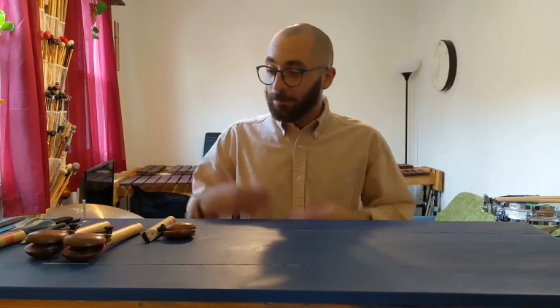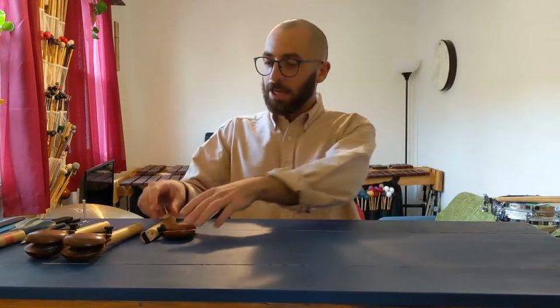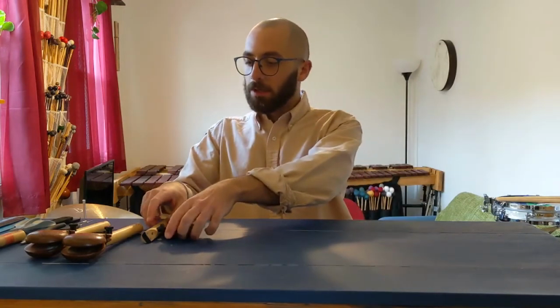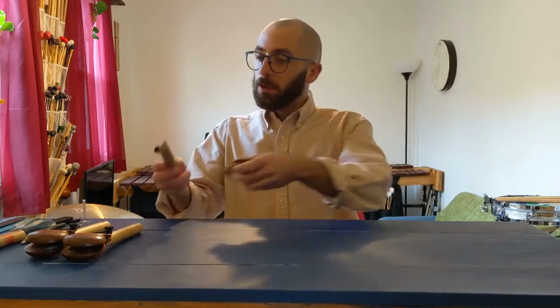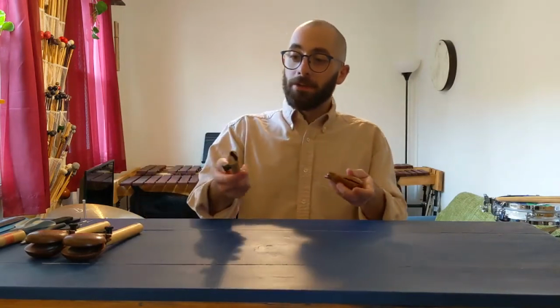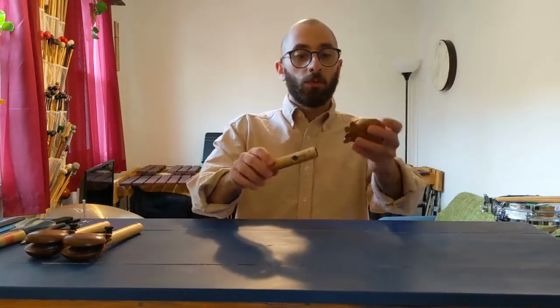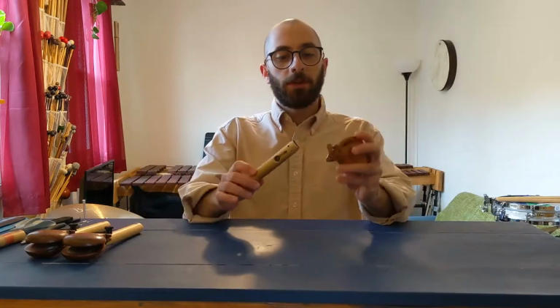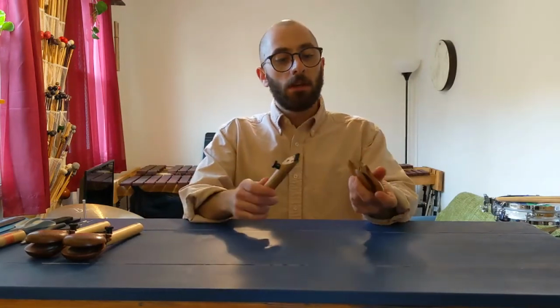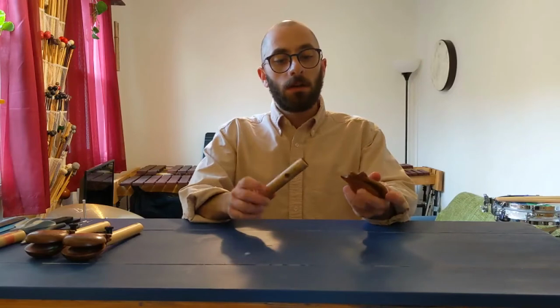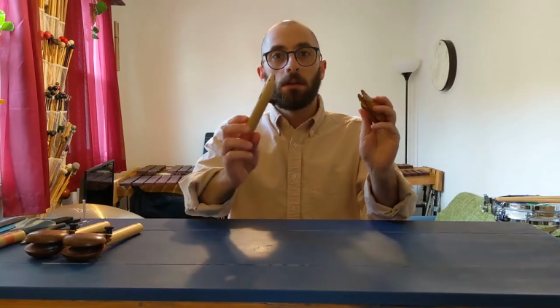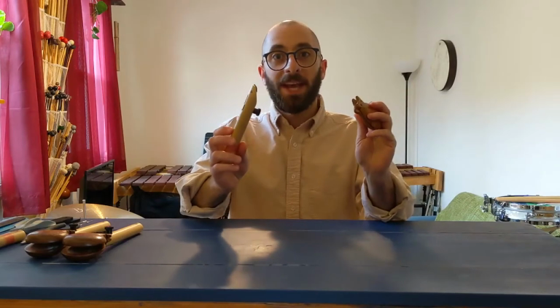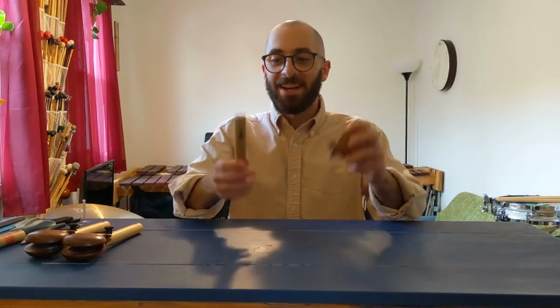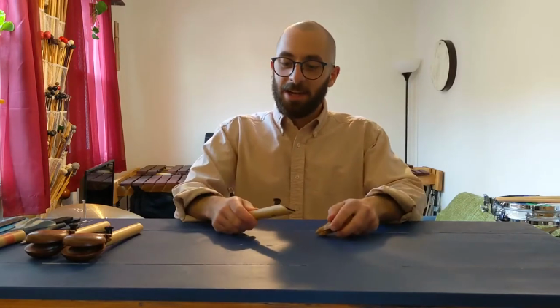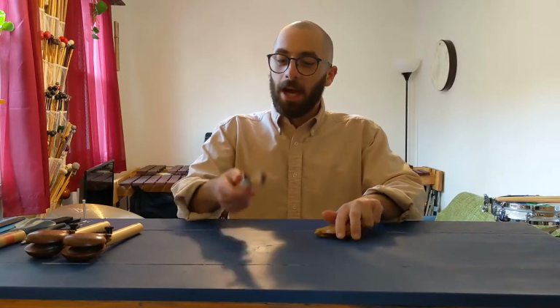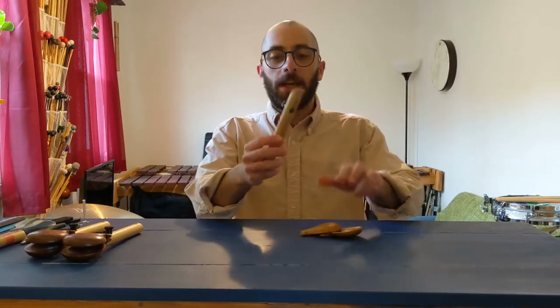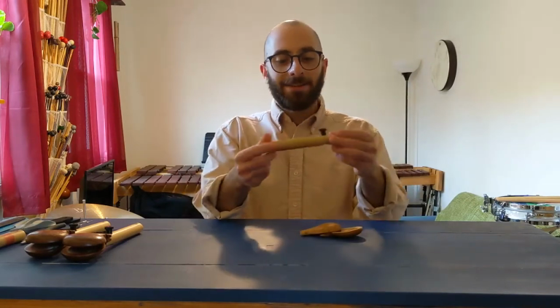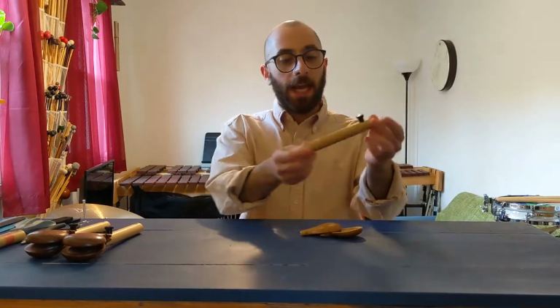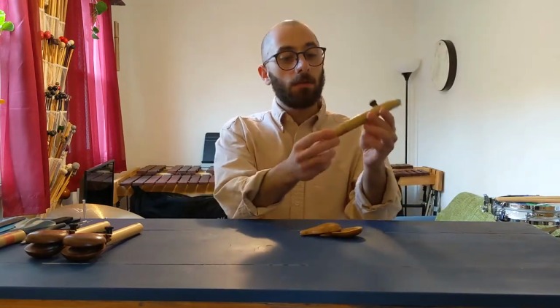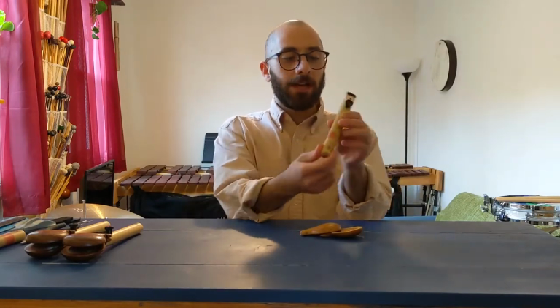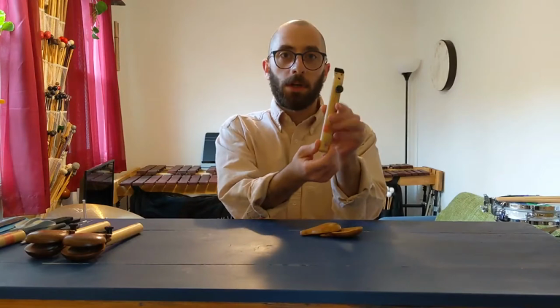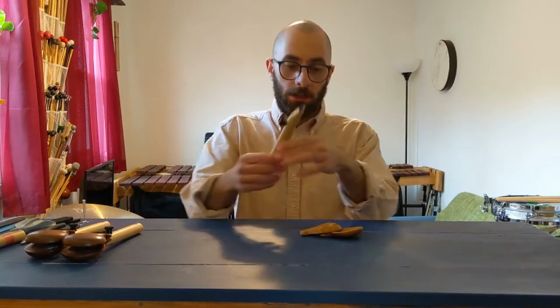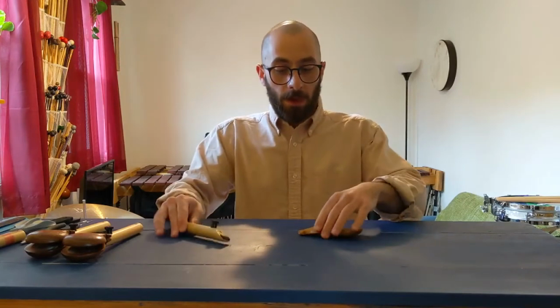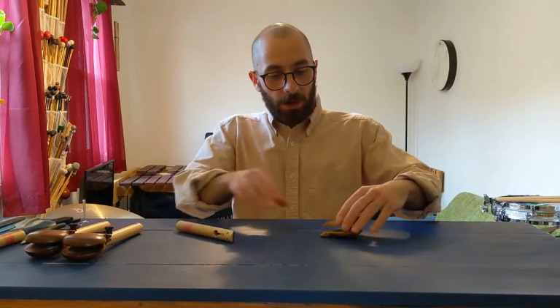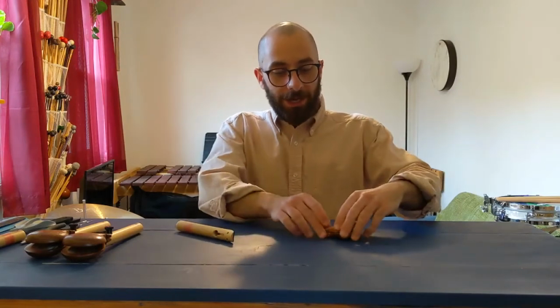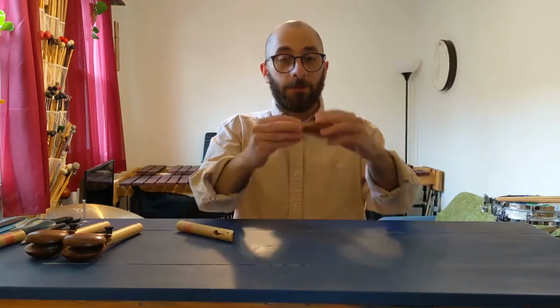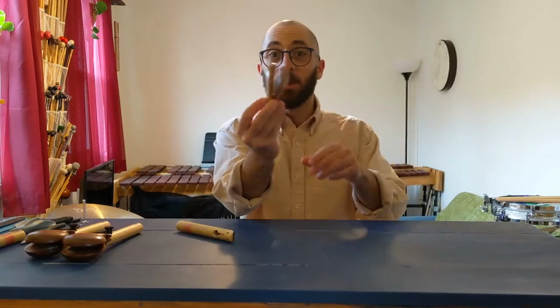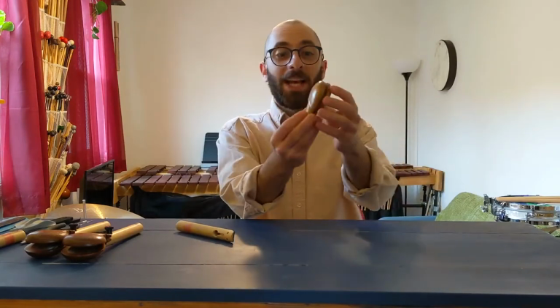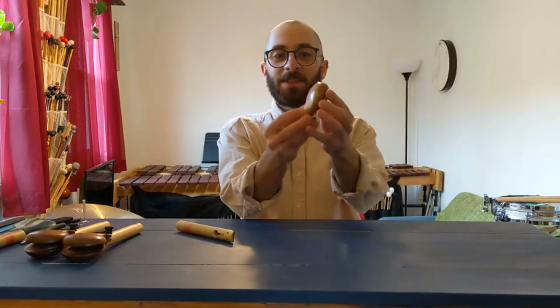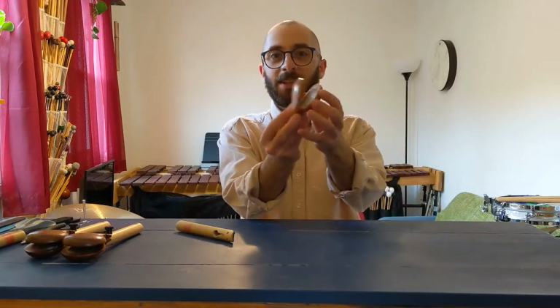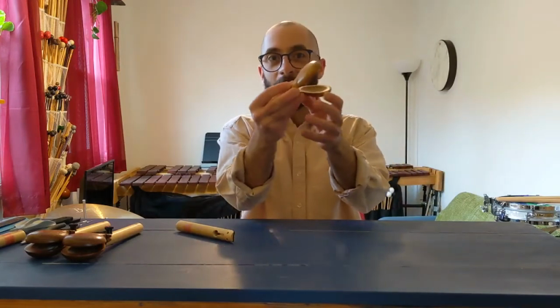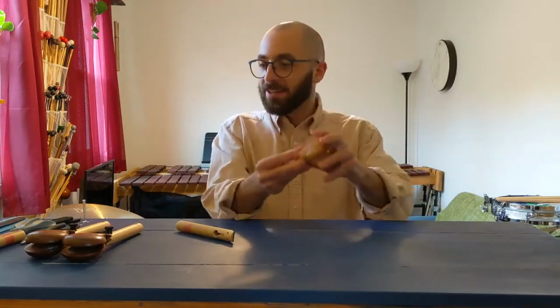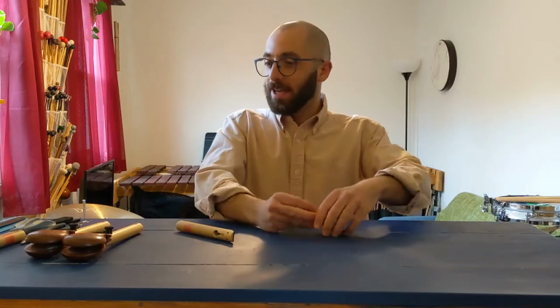Today what we're going to do is restring some castanets. I have a castanet handle from Black Swamp Percussion here, and I have two clams that make the castanet sound.